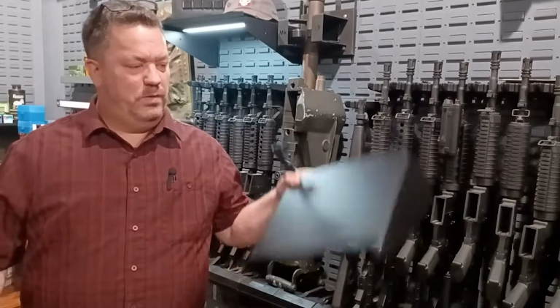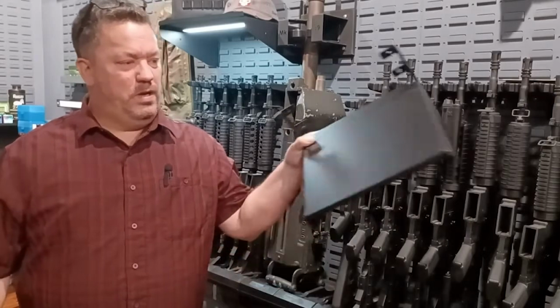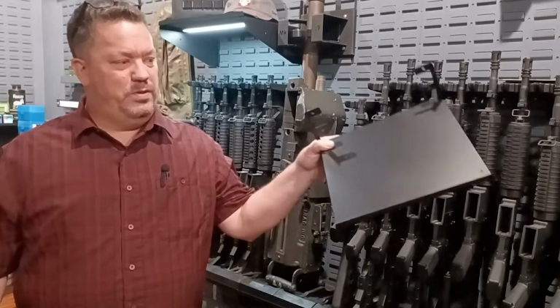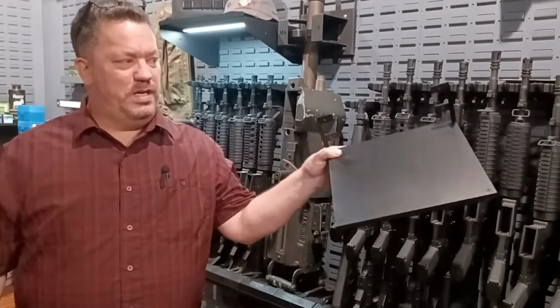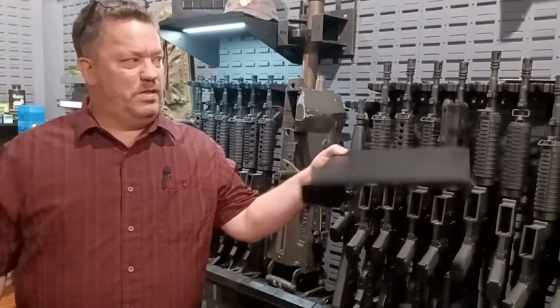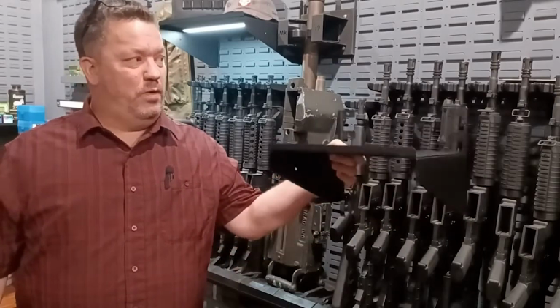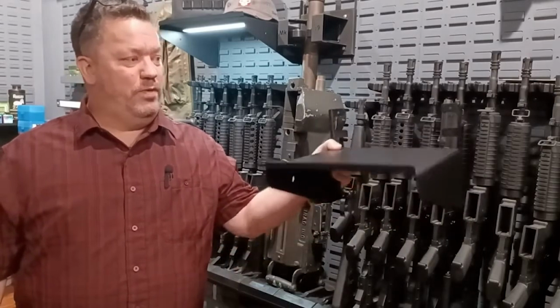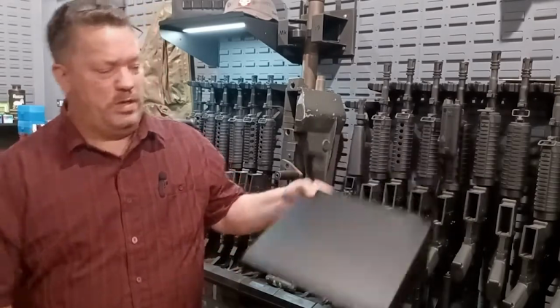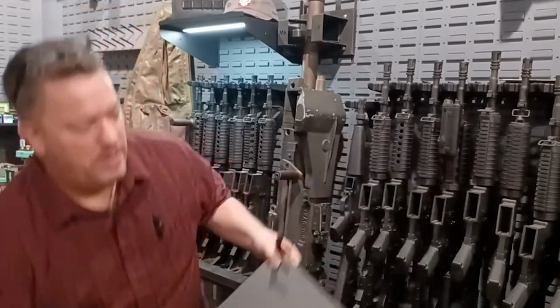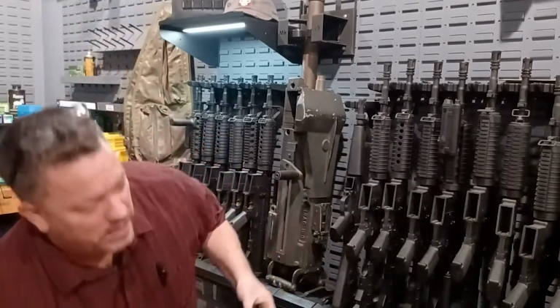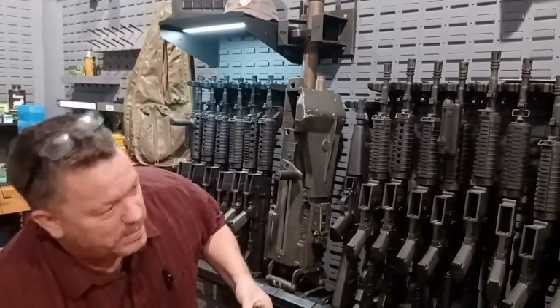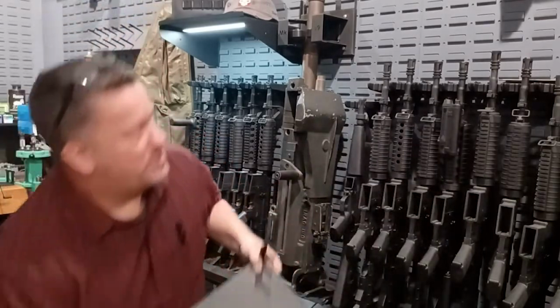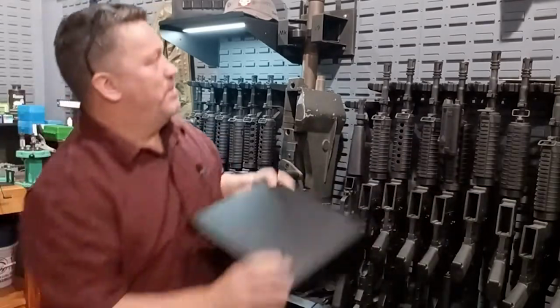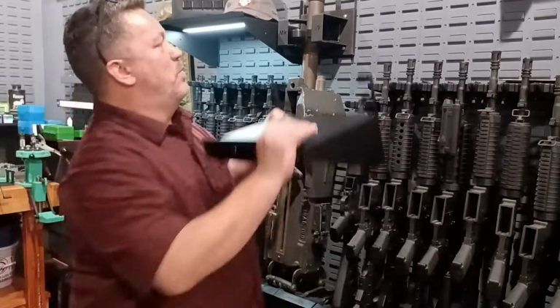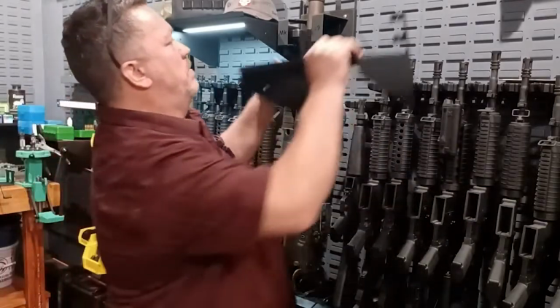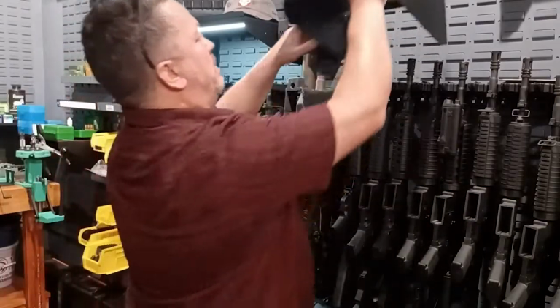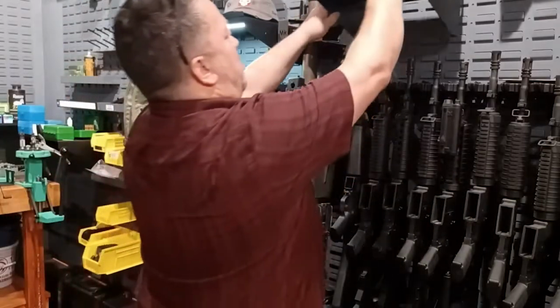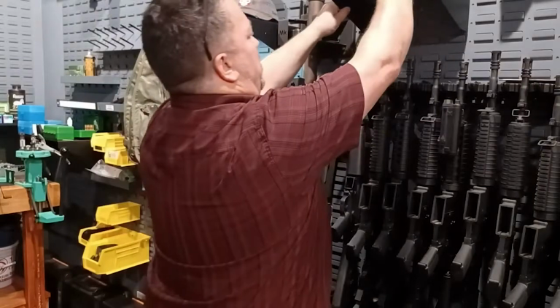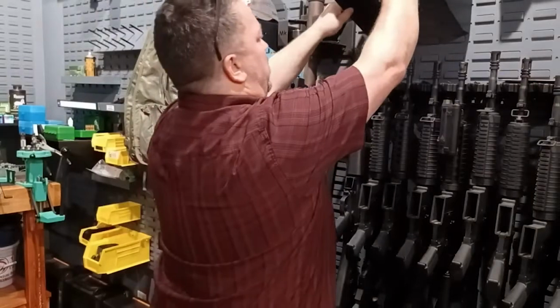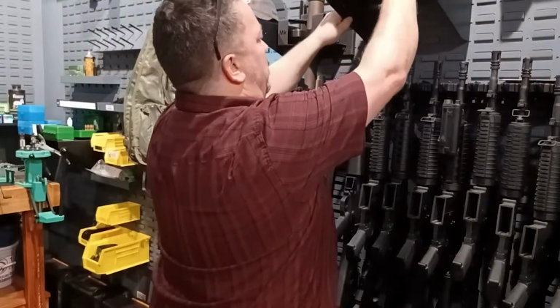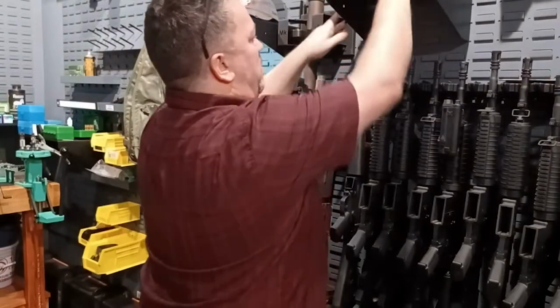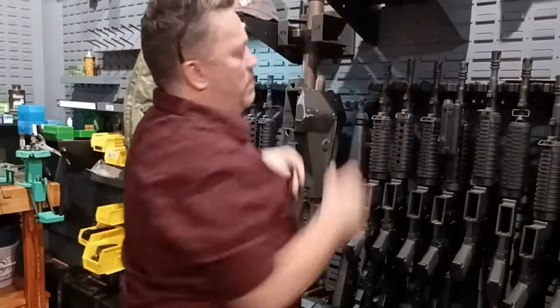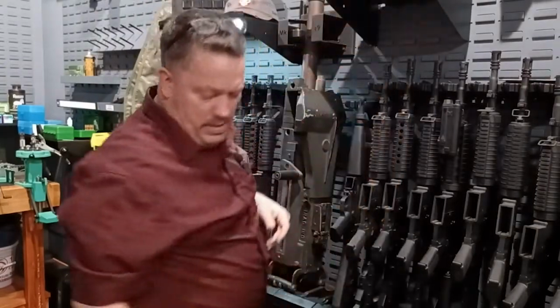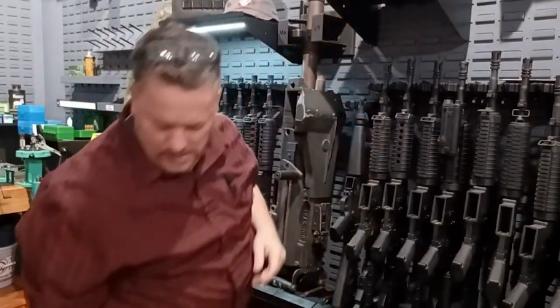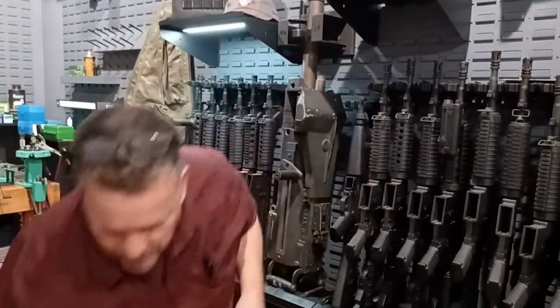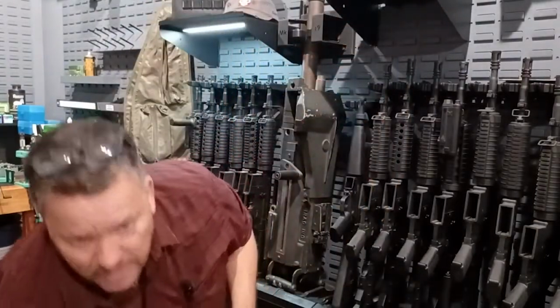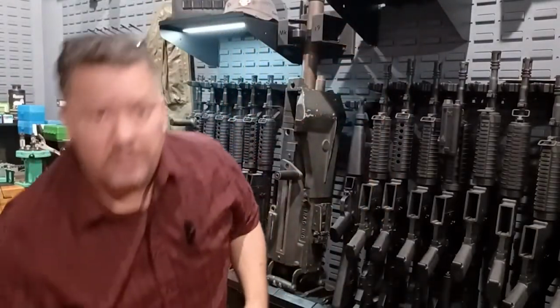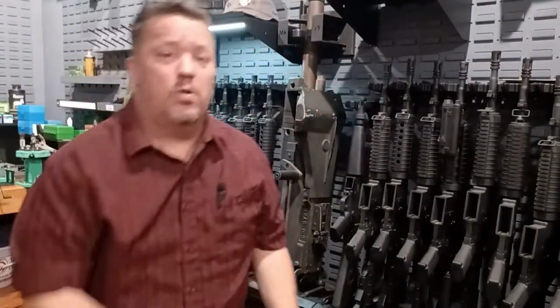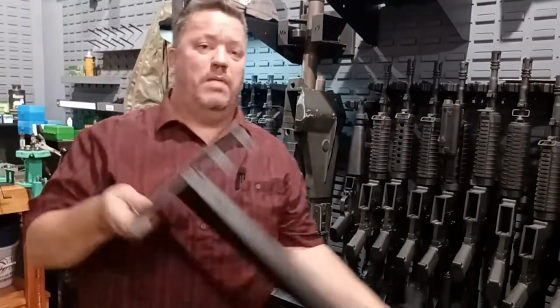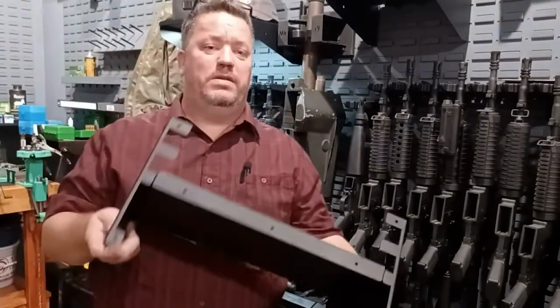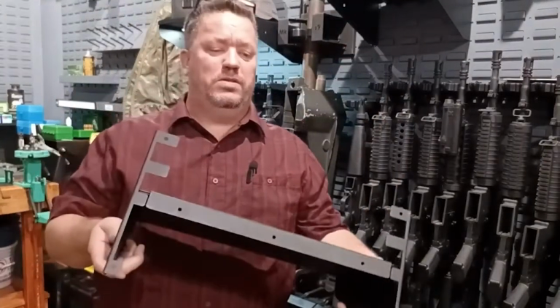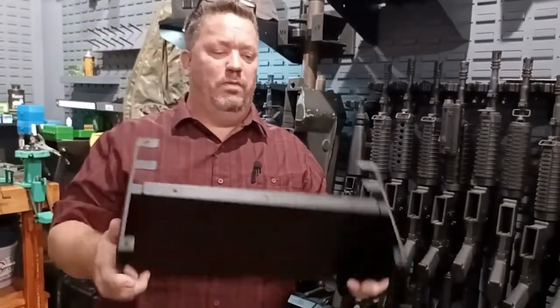They come in two sizes: a four louver one that just takes up four columns, and then we have a more common six louver one.